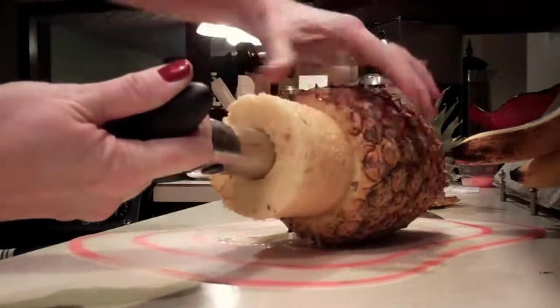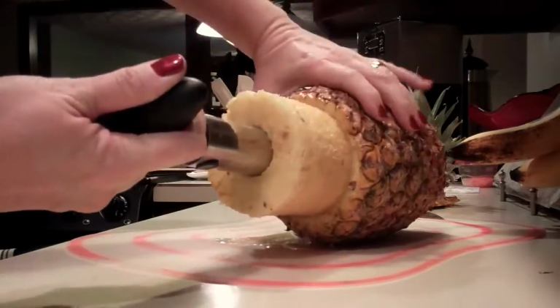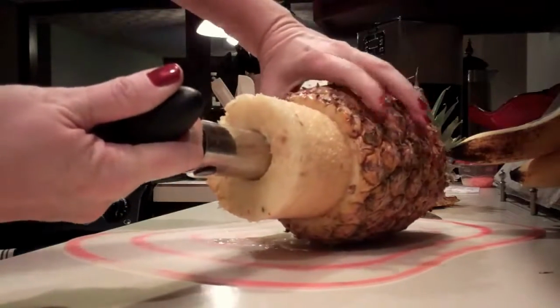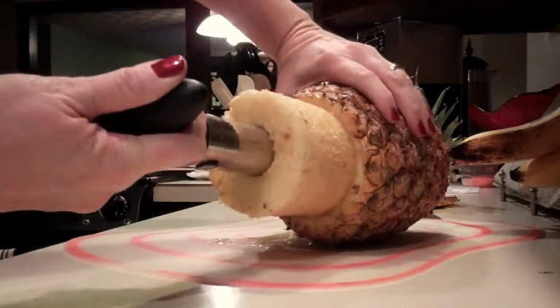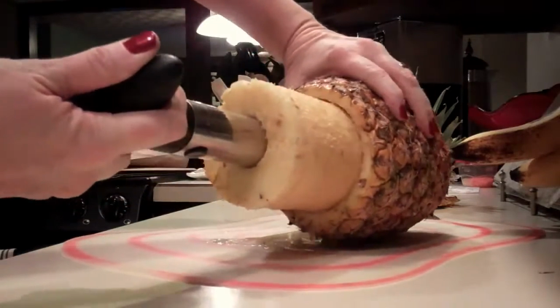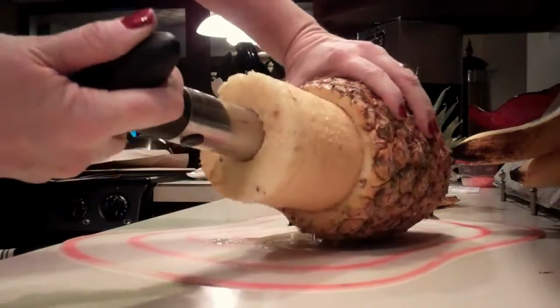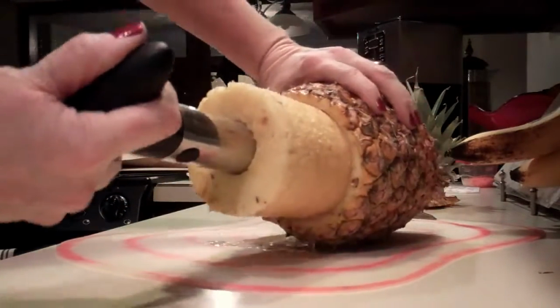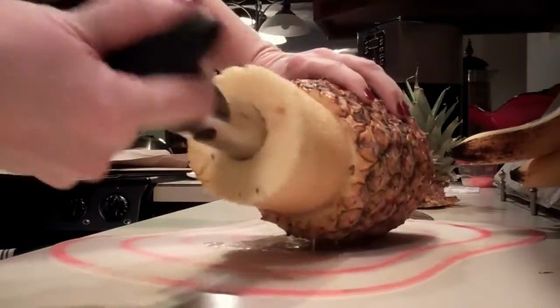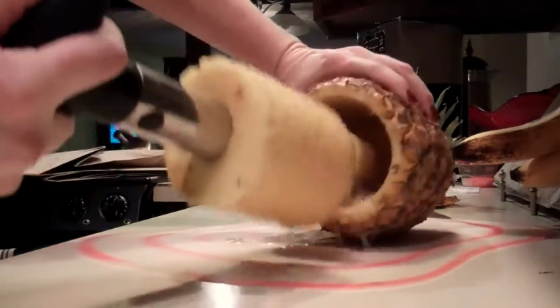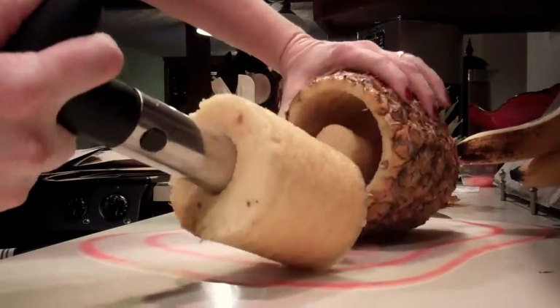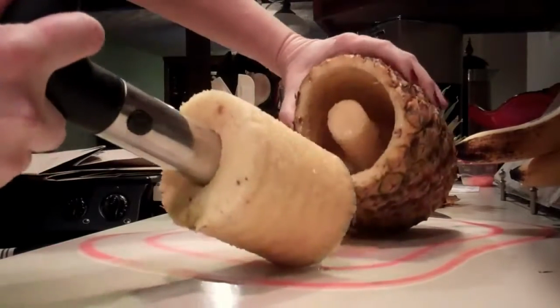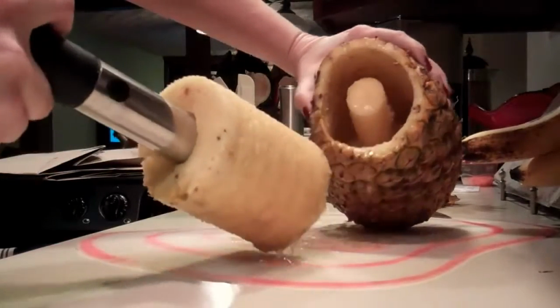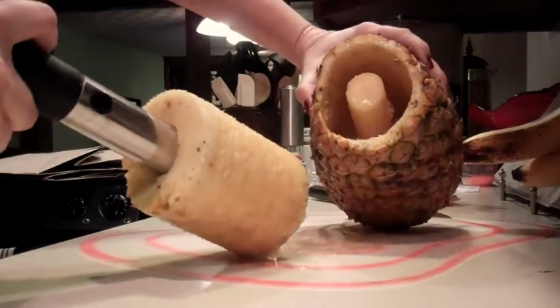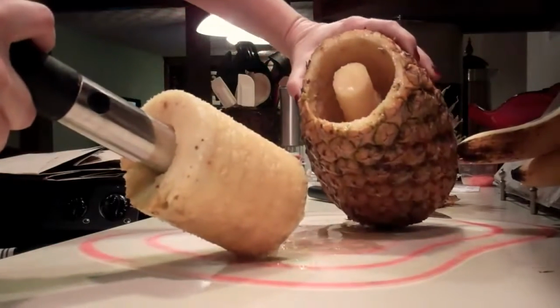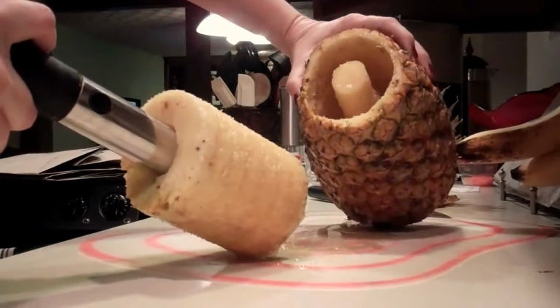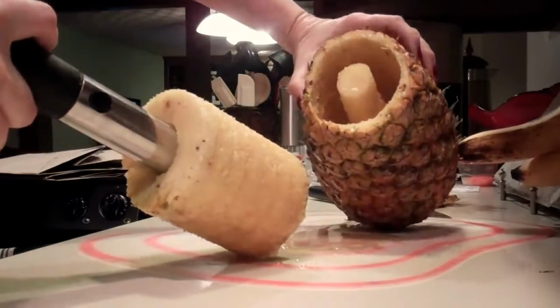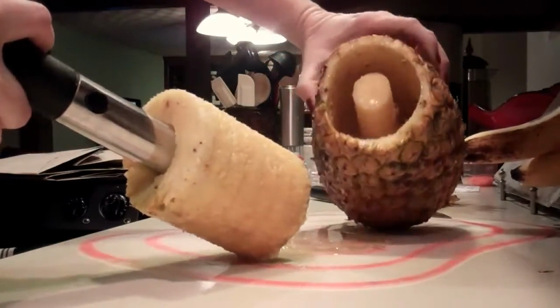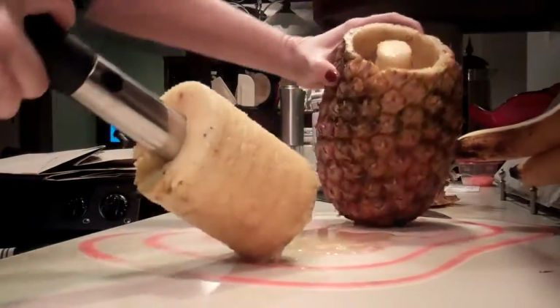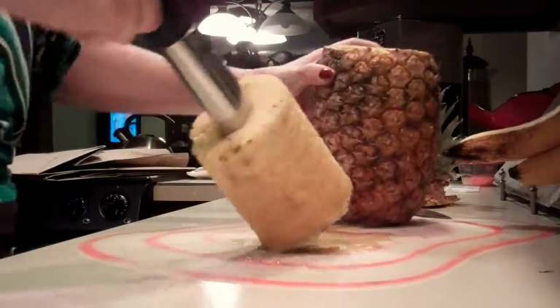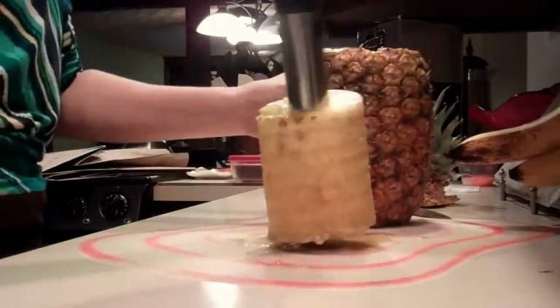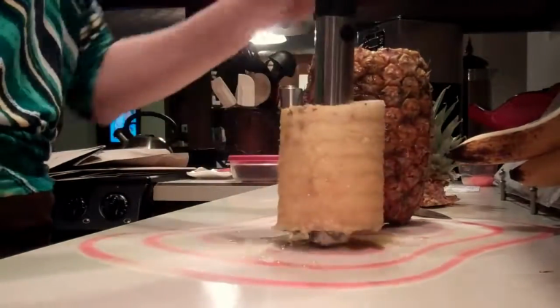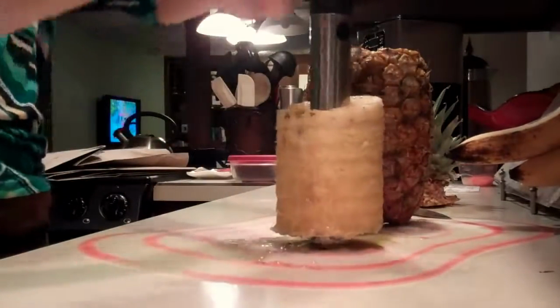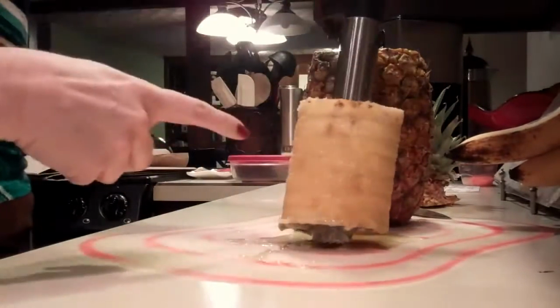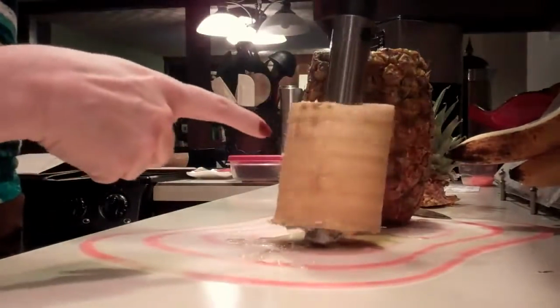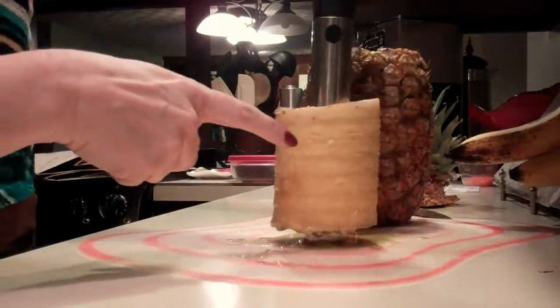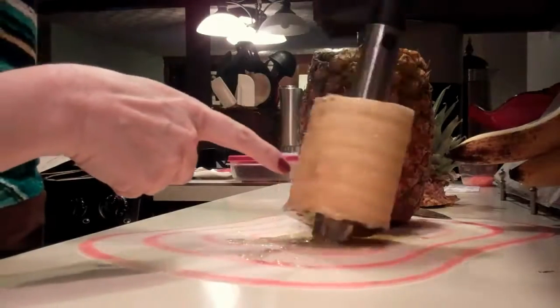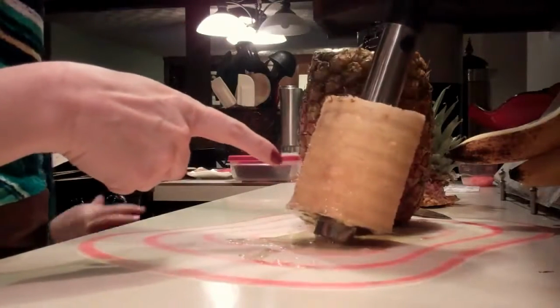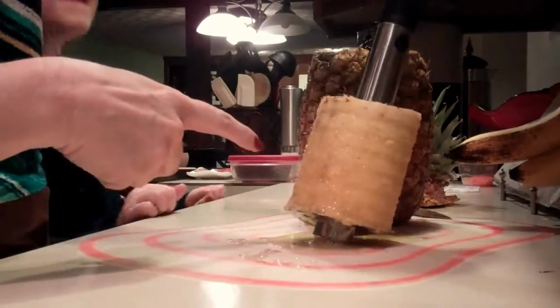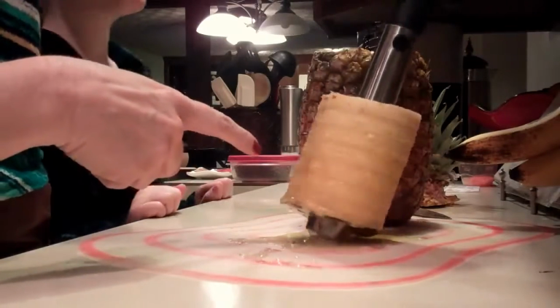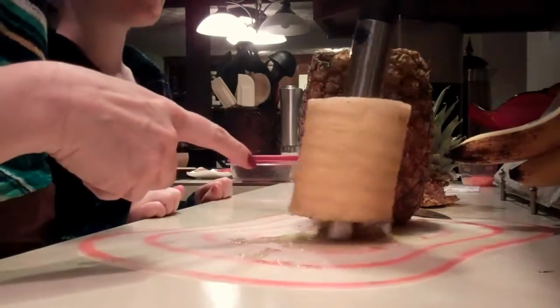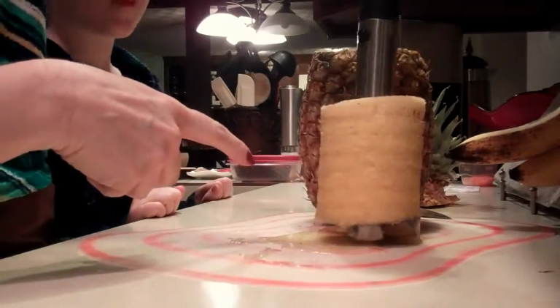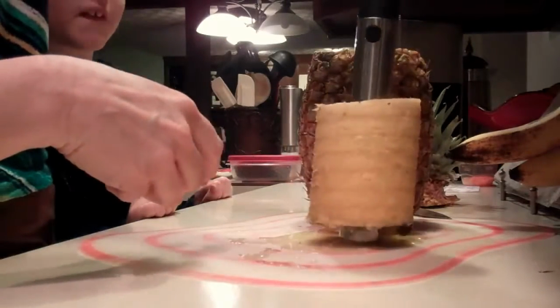You can even hear it. And you can see the core is left, and it is all sliced up into rings. This one looks a little bit brown.